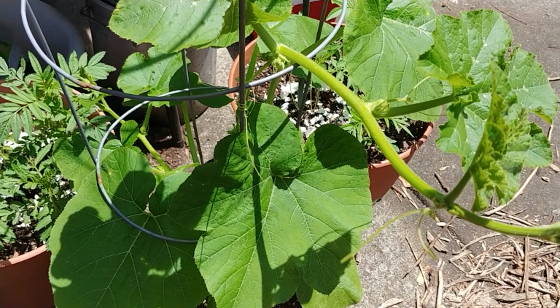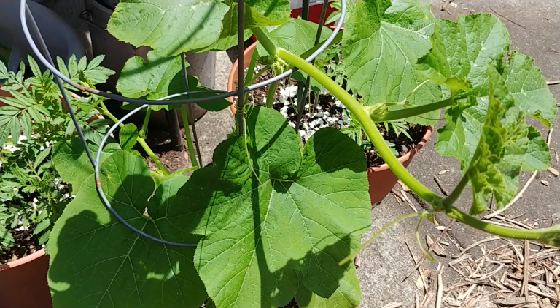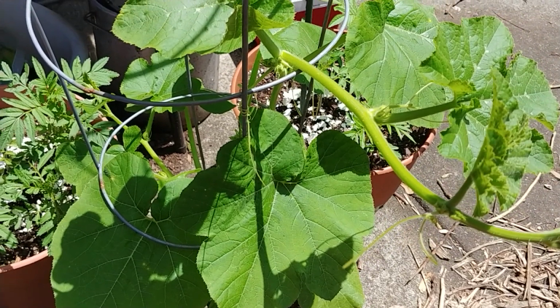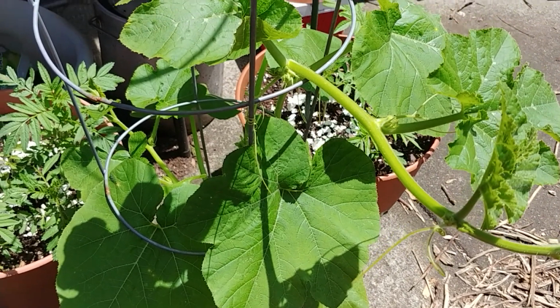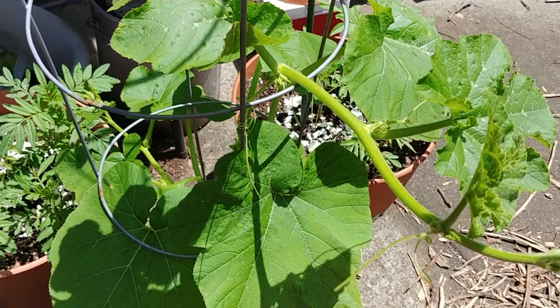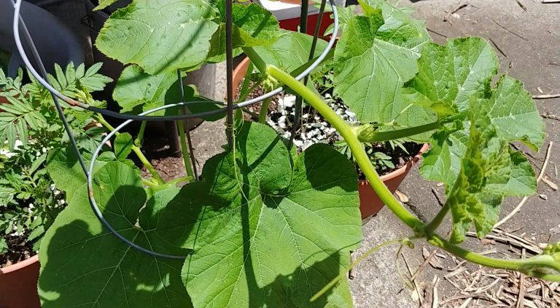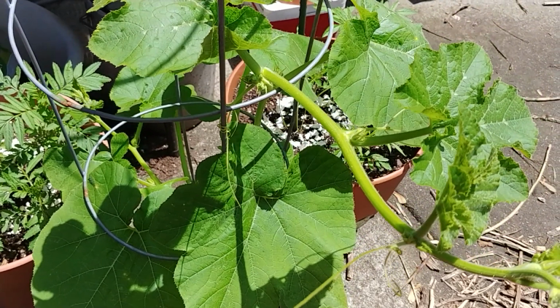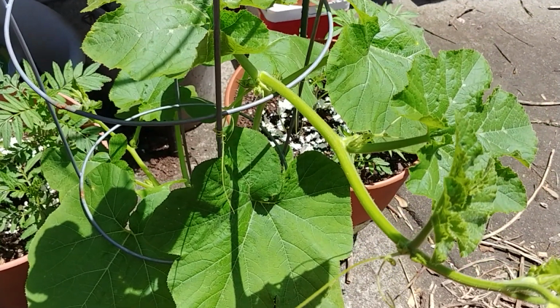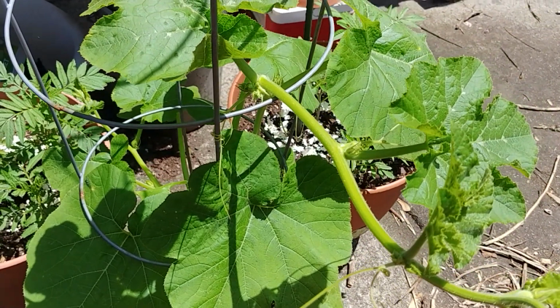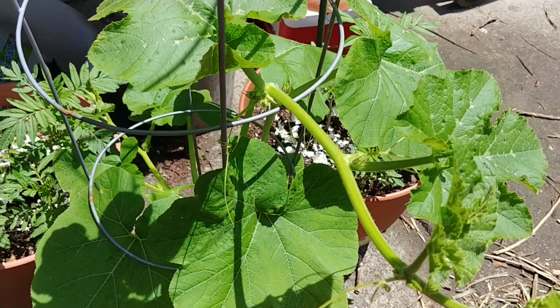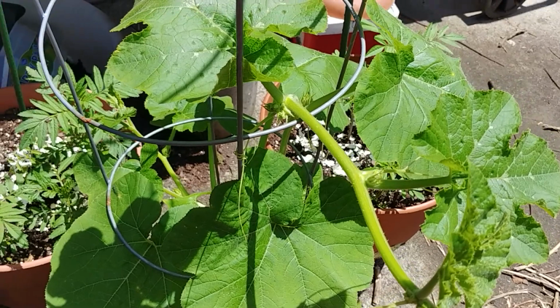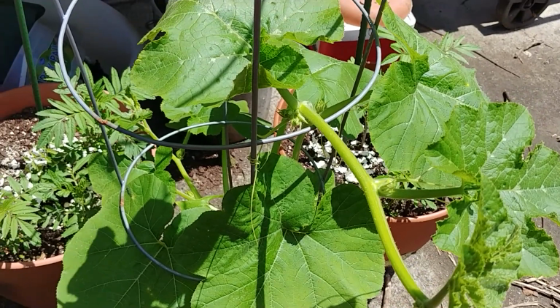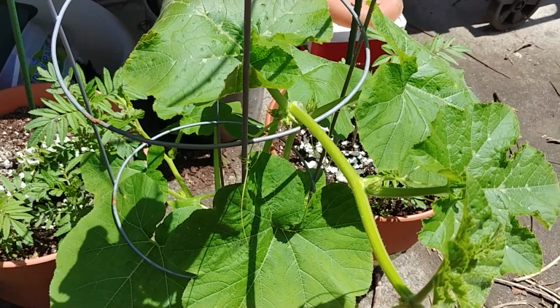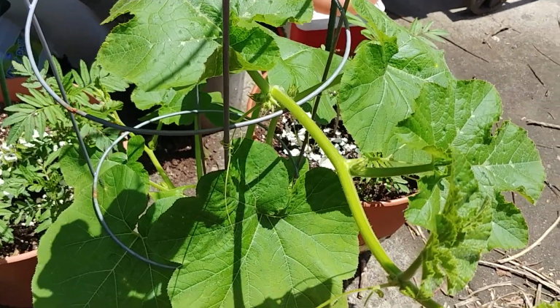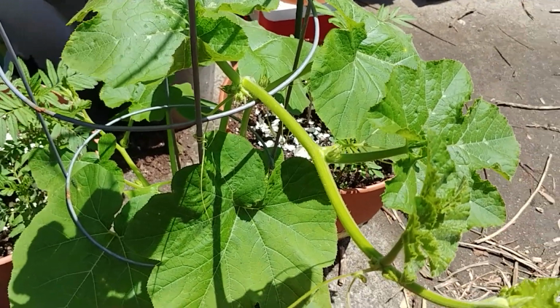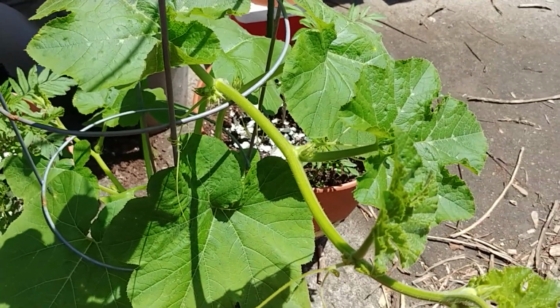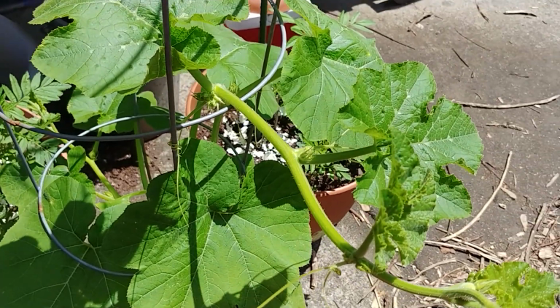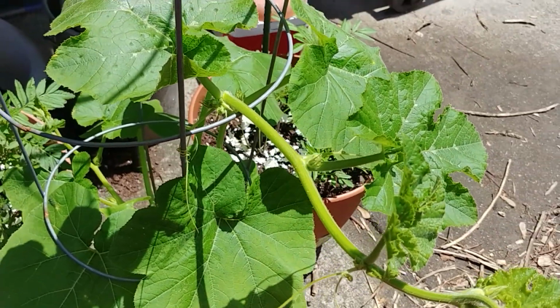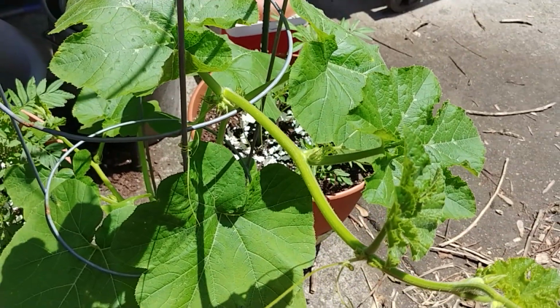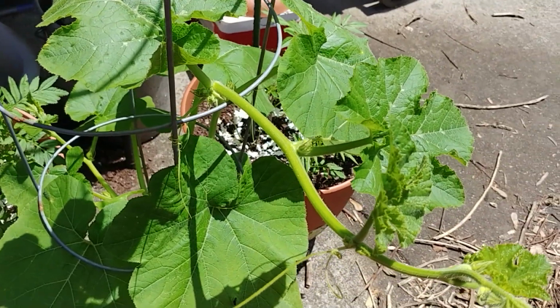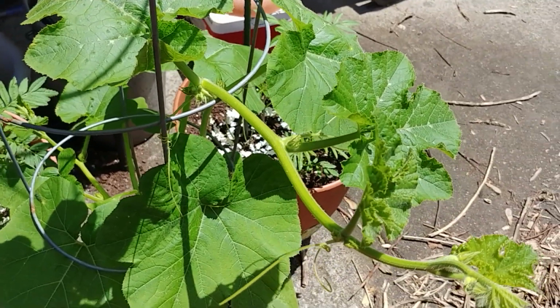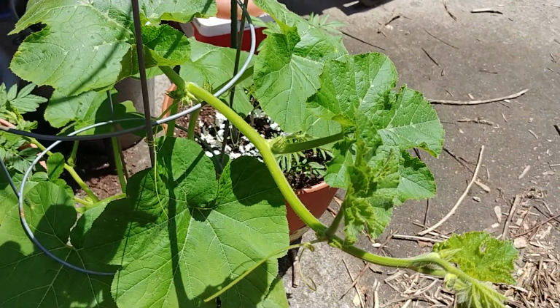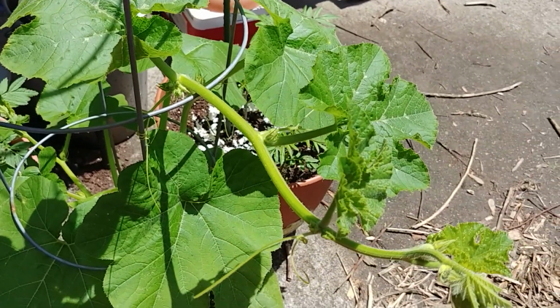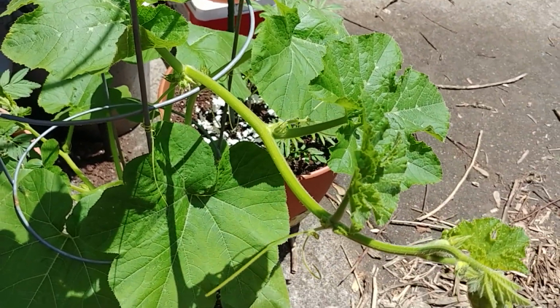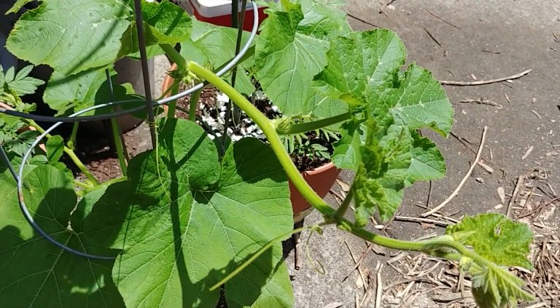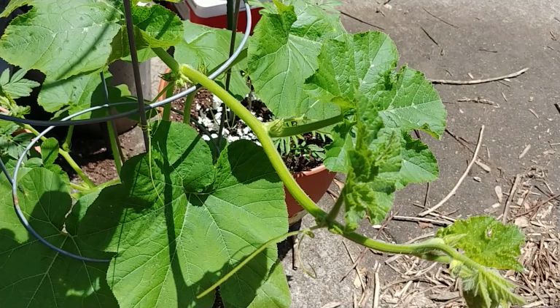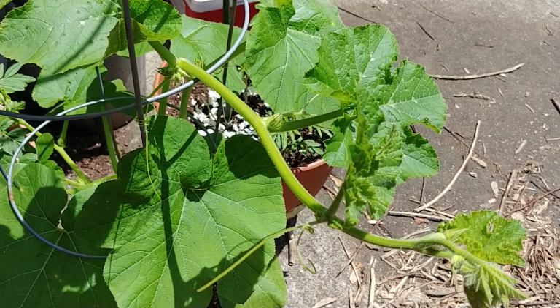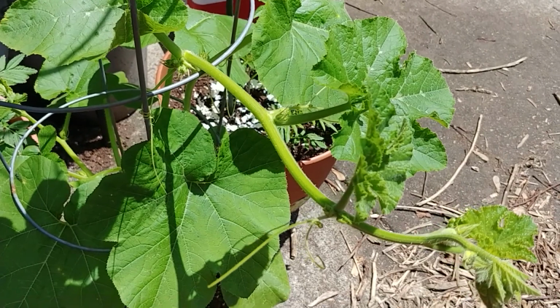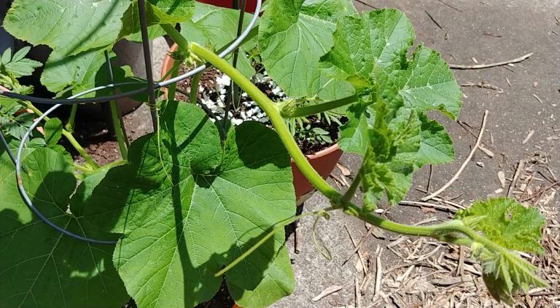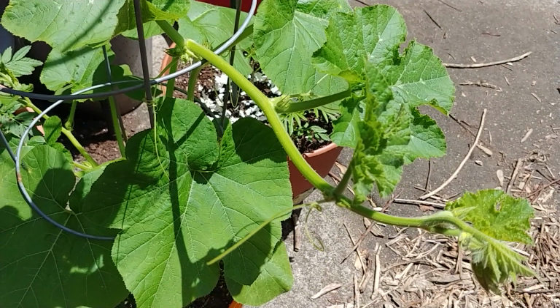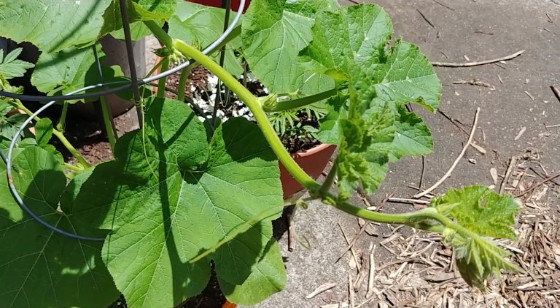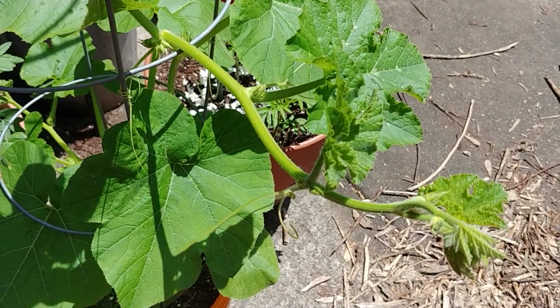Did you know that most of our squash plants and melon plants have male and female flowers? Well, if you didn't, now you know. Let me show you what each of them look like.